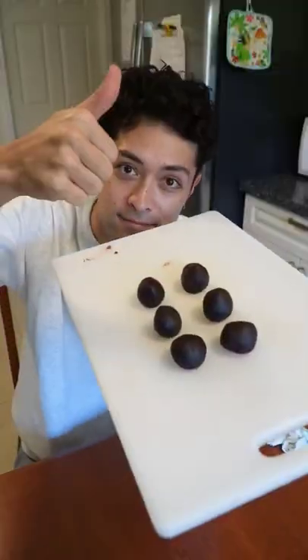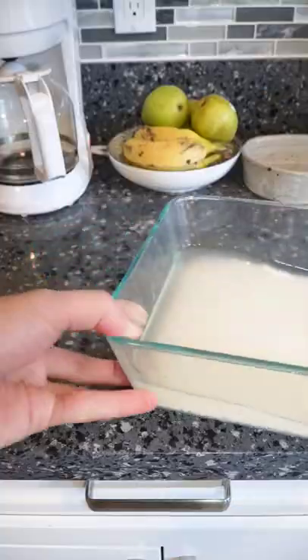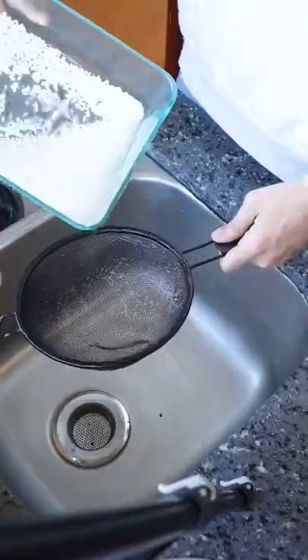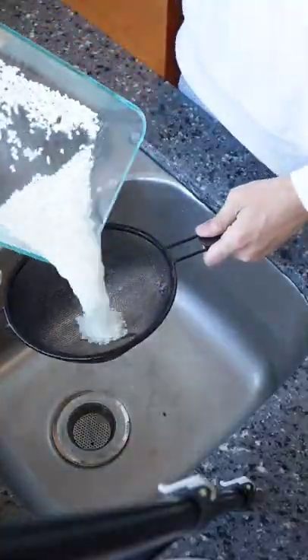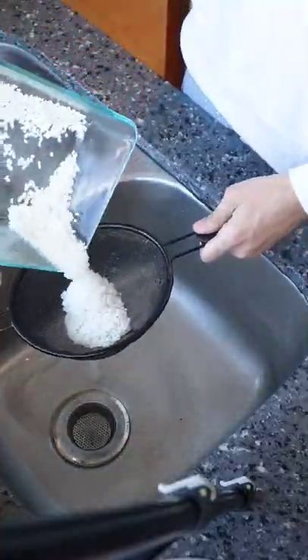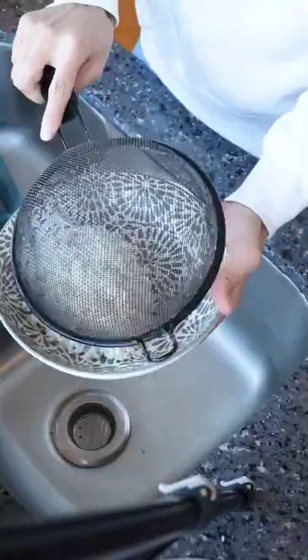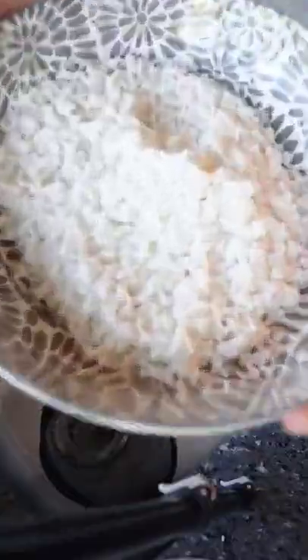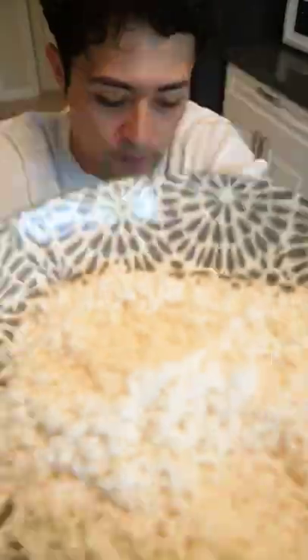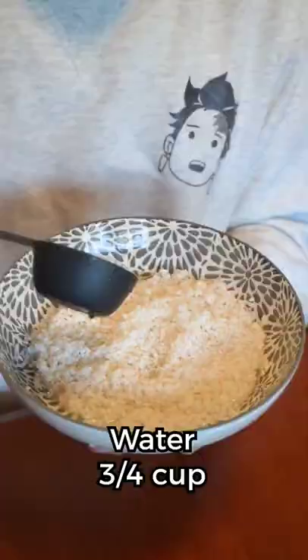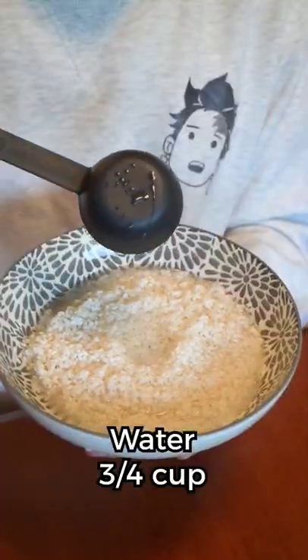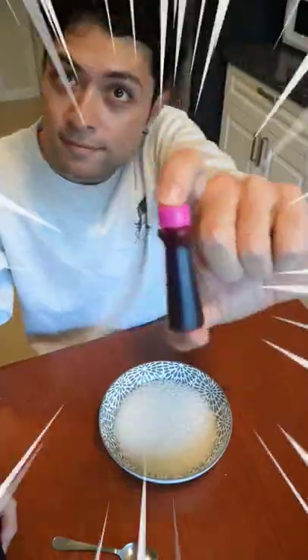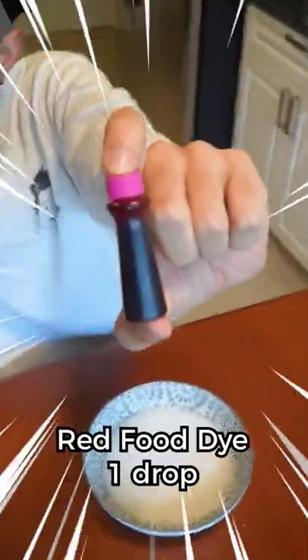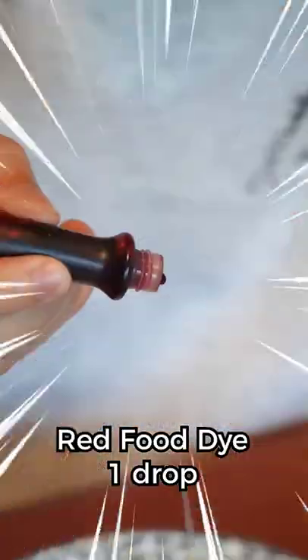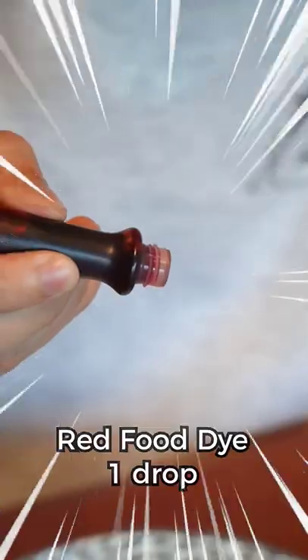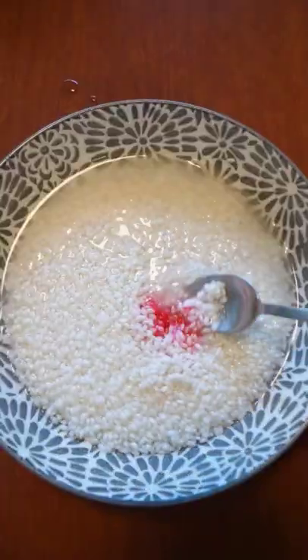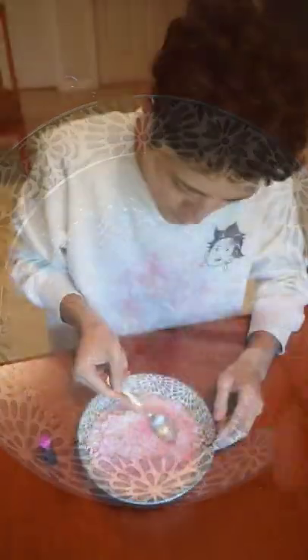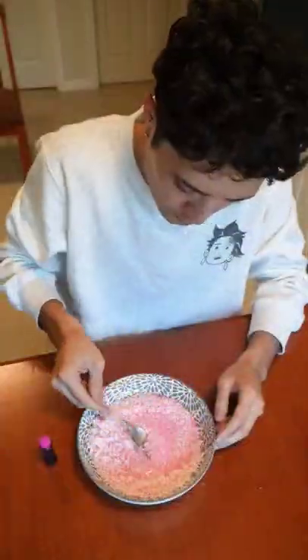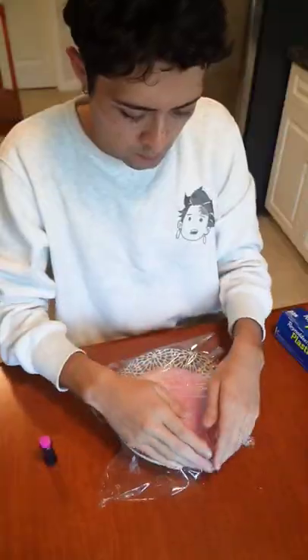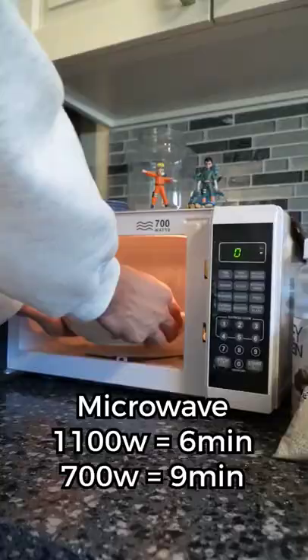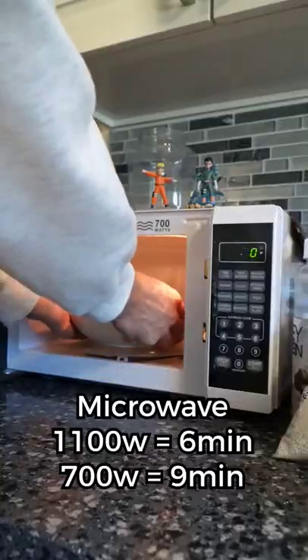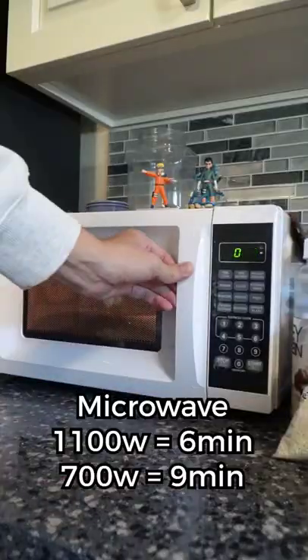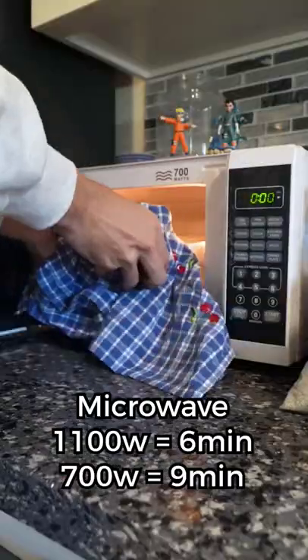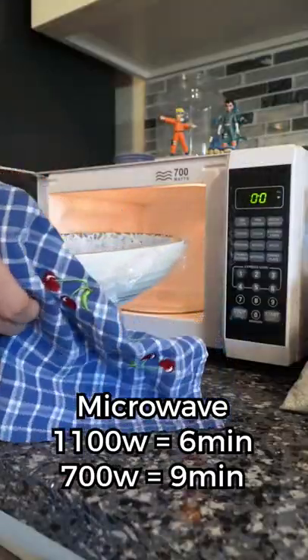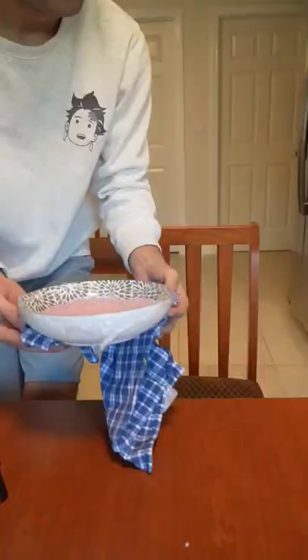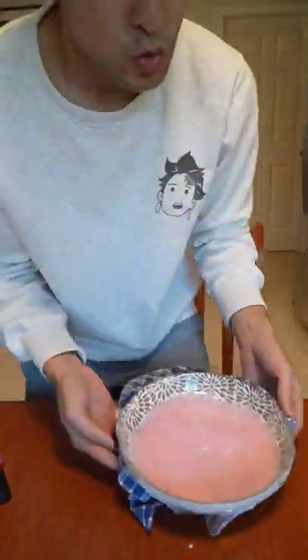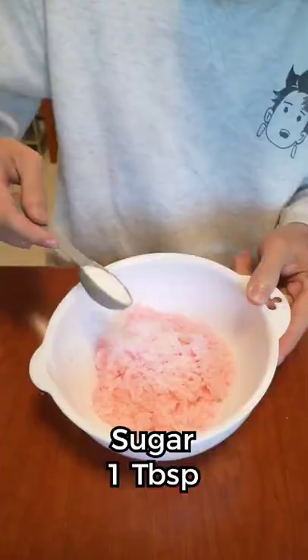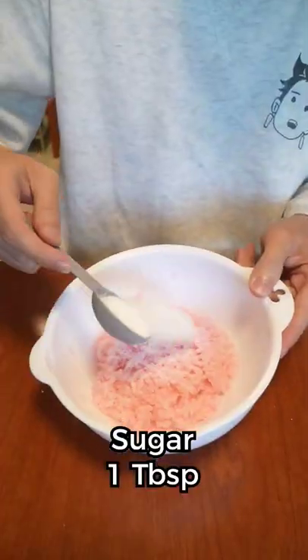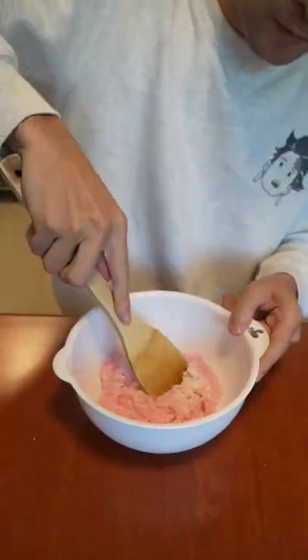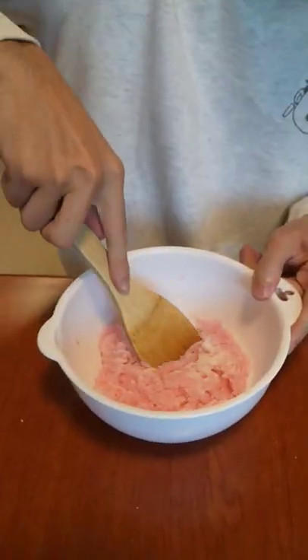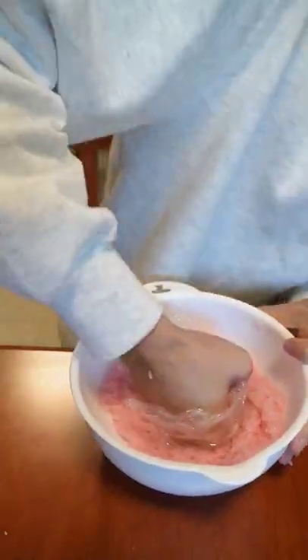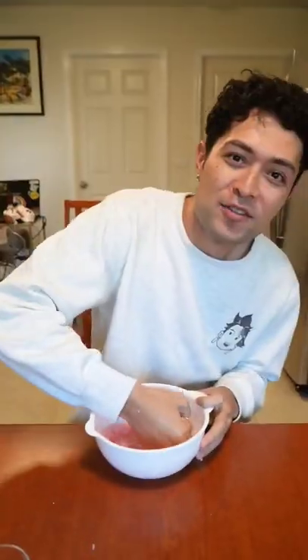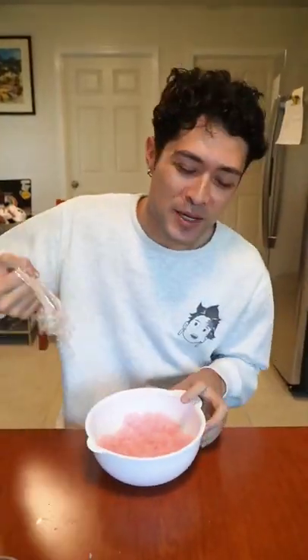Once that's done, we can head back to the rice. Strain it and add three-fourths cup of water. And of course, our special ingredient — one drop of red food dye. Cover it with plastic wrap and microwave for six to nine minutes, depending on the microwave you have. Add one tablespoon of sugar and mush it up. Give it a good beating.